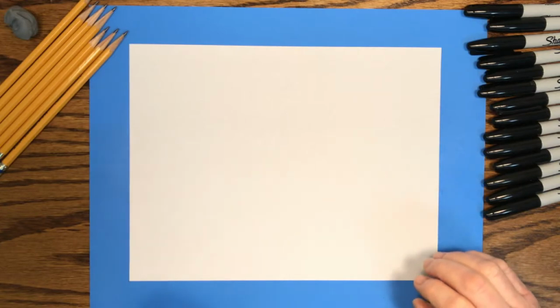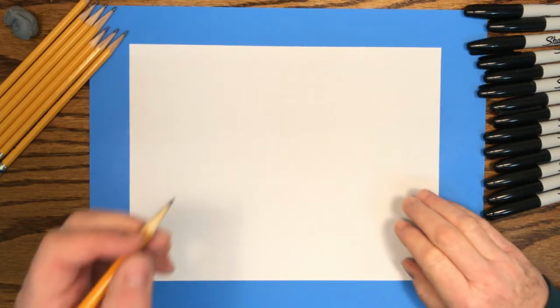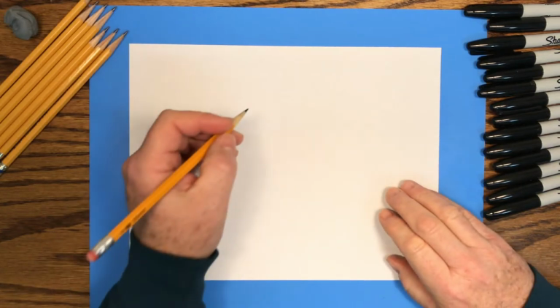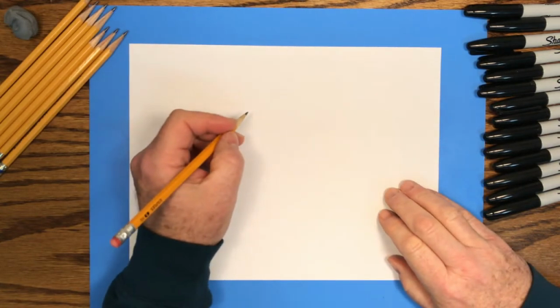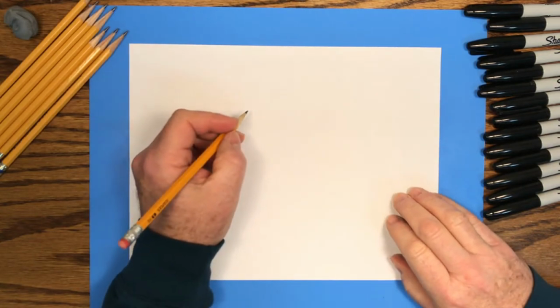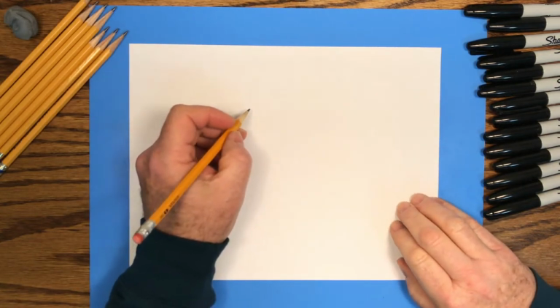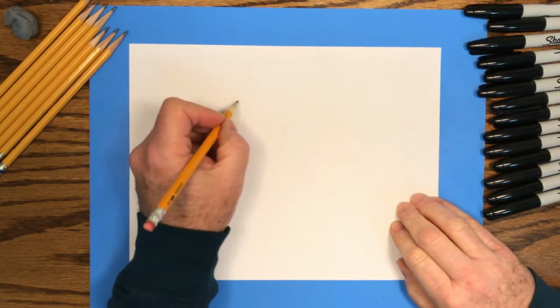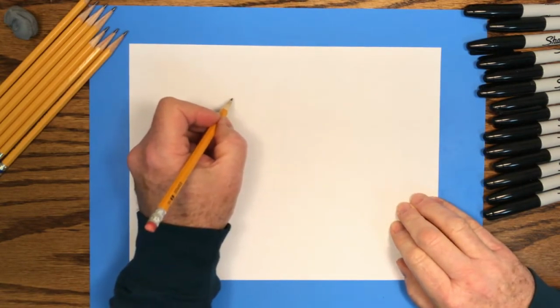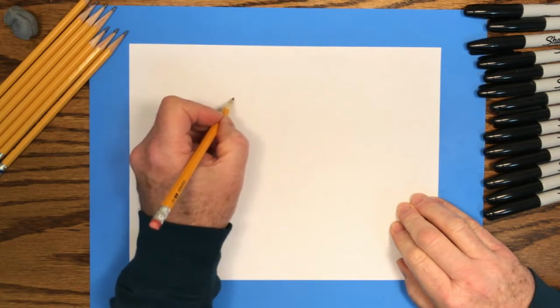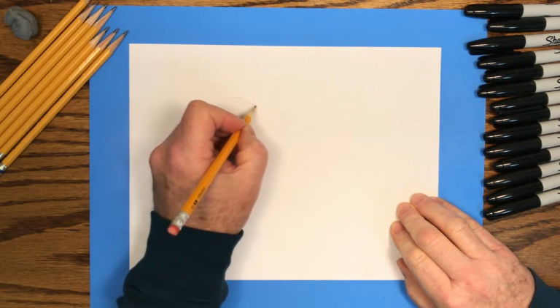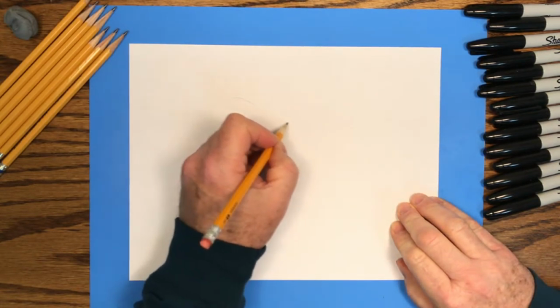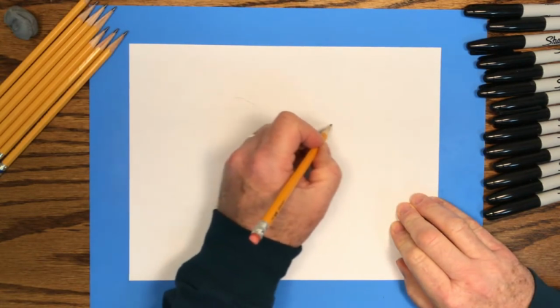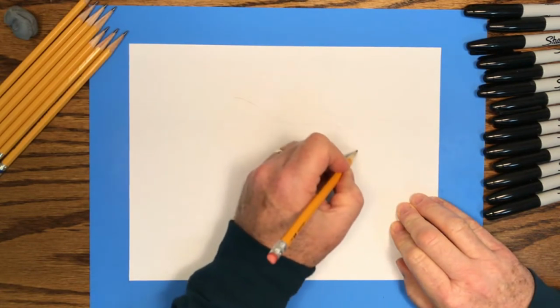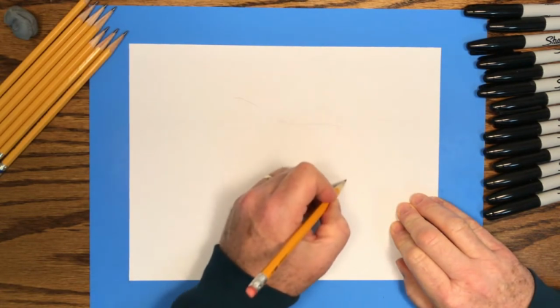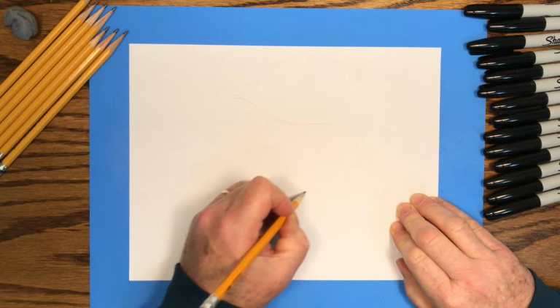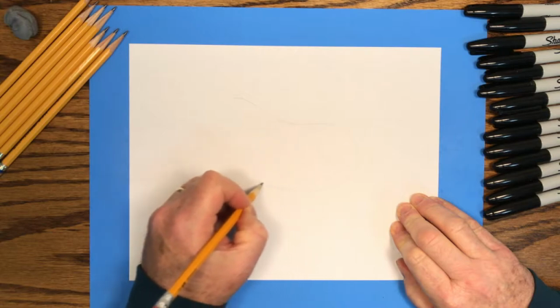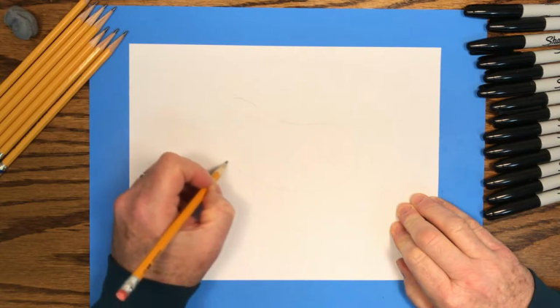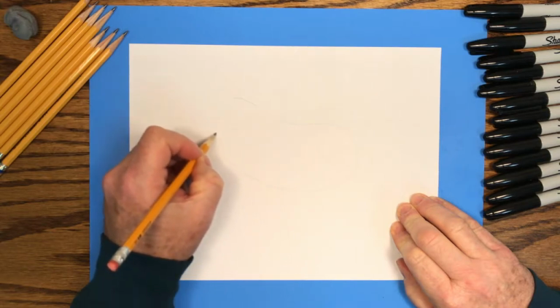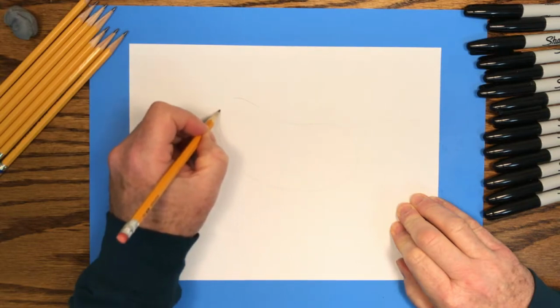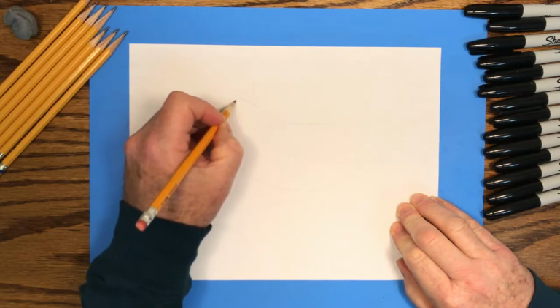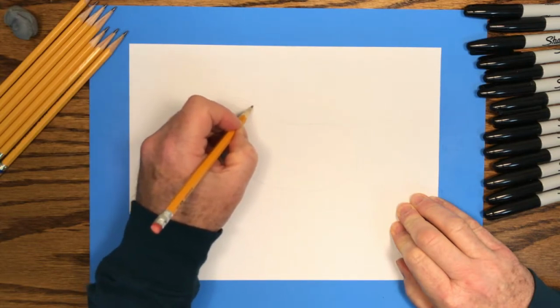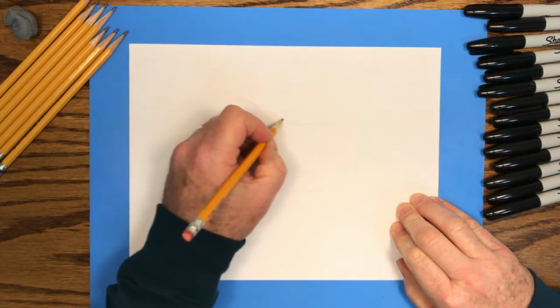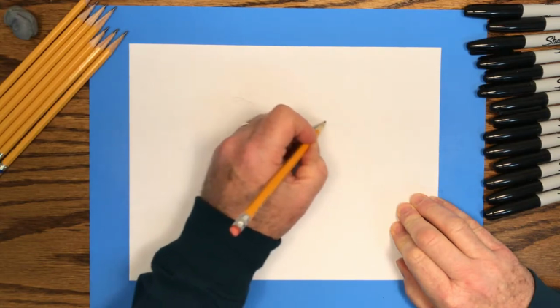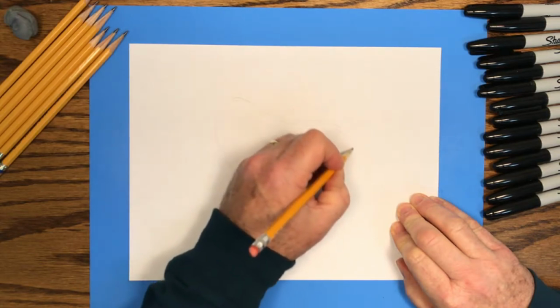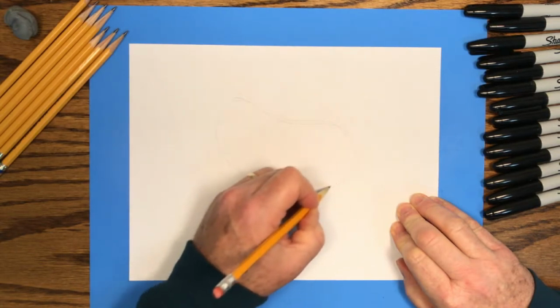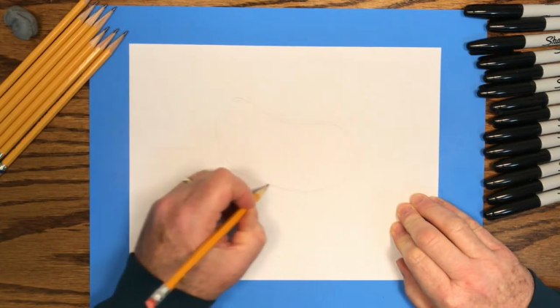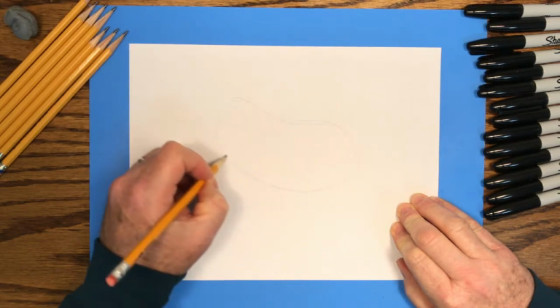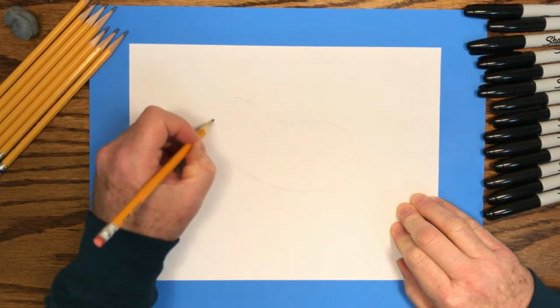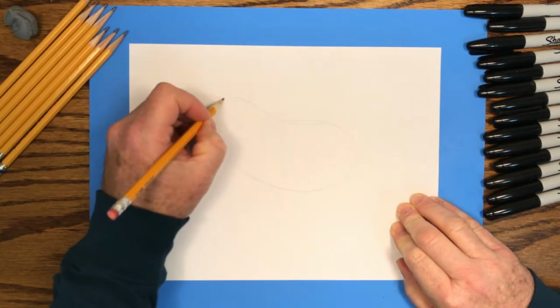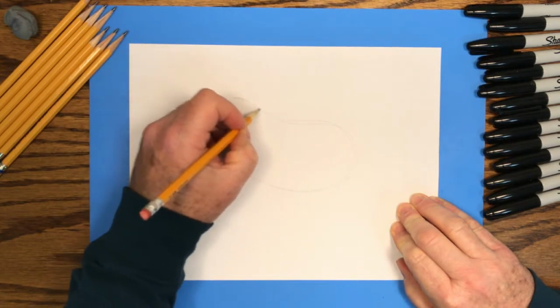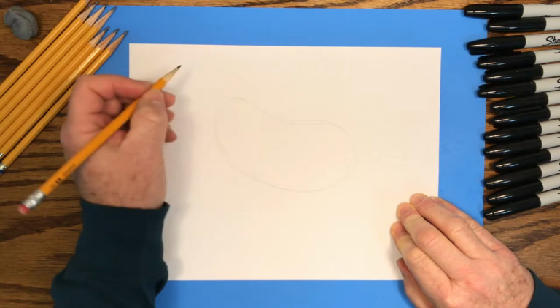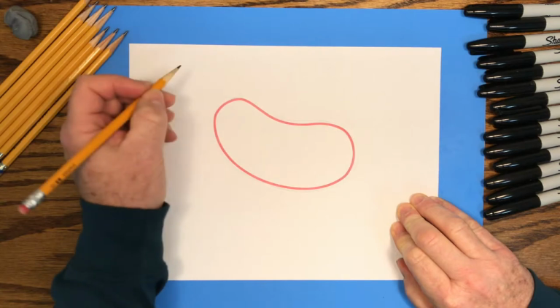The shape we're using is what I call a bean shape. It's kind of like if you'd stretch a circle and bend it a little bit — that's what a bean shape would look like. Here's a bean shape.